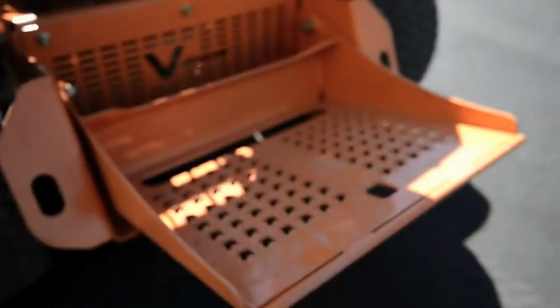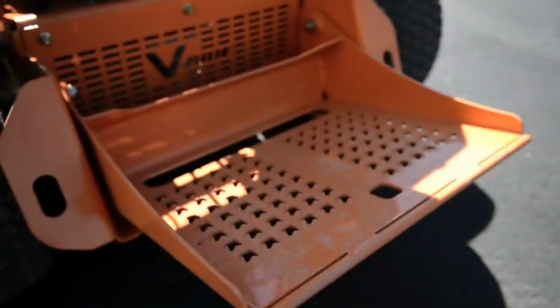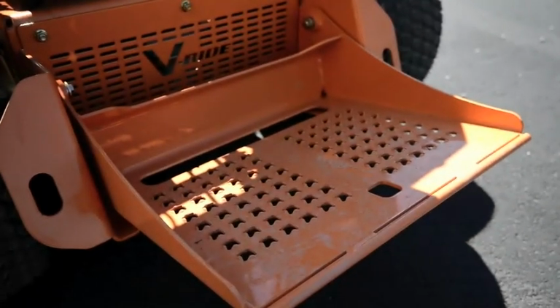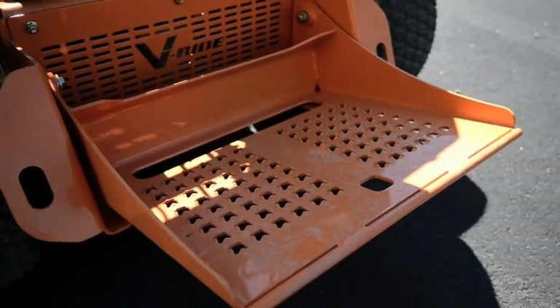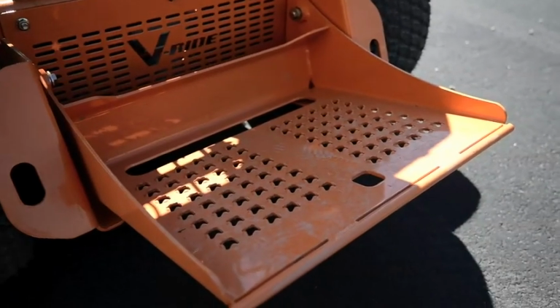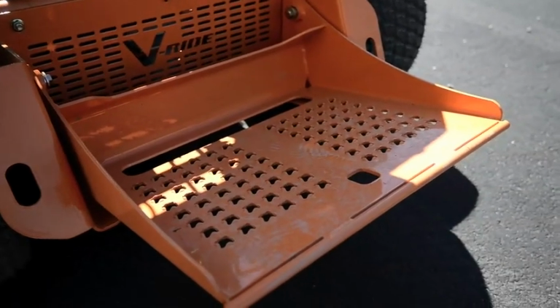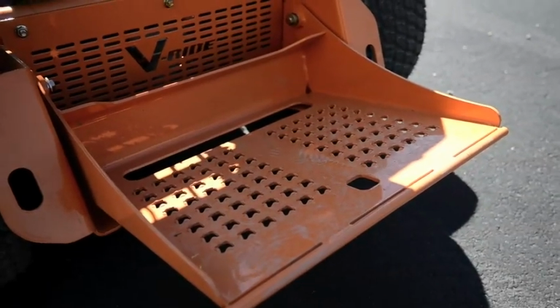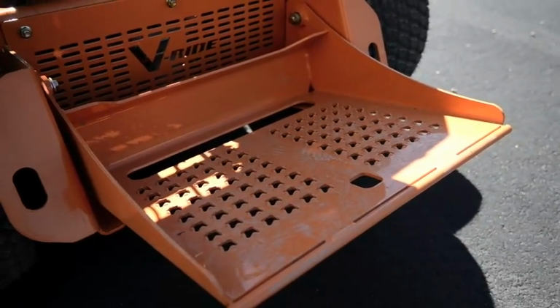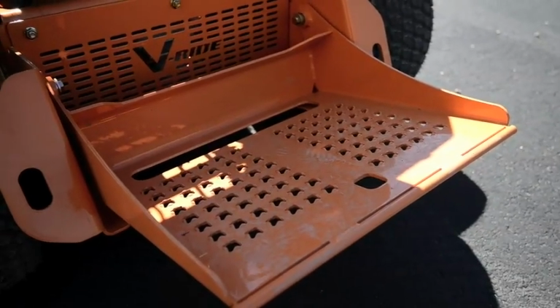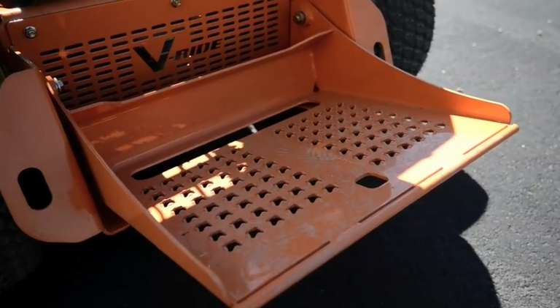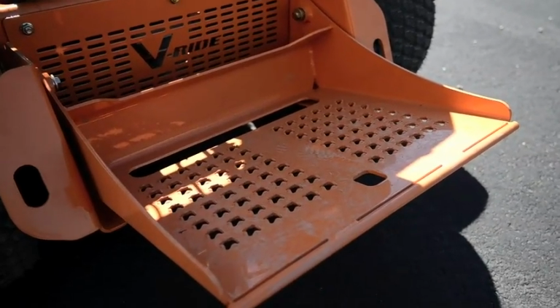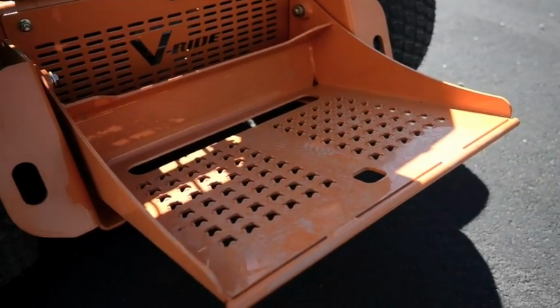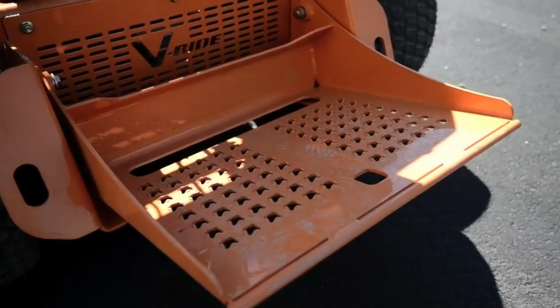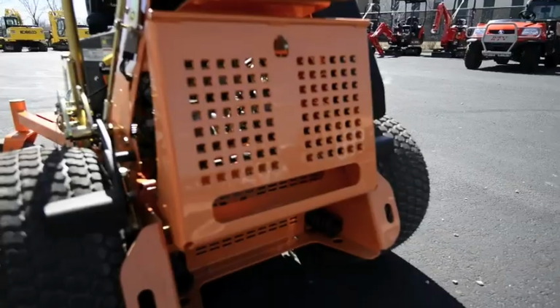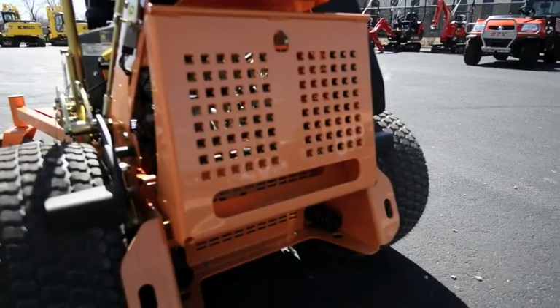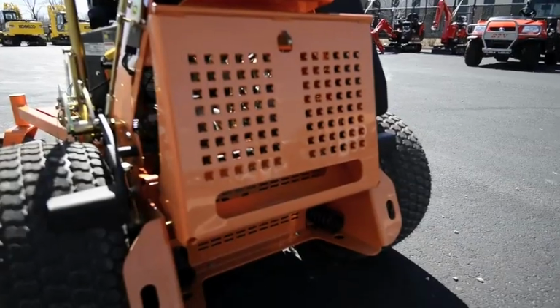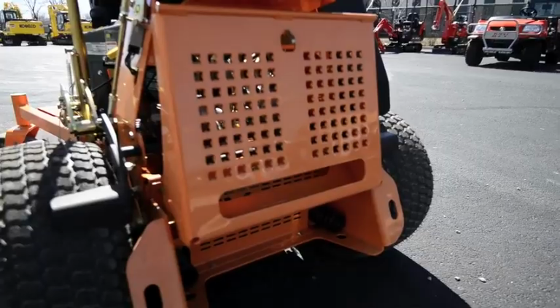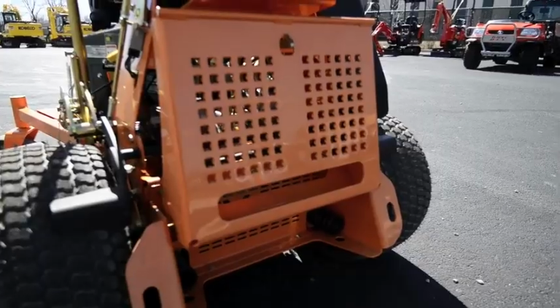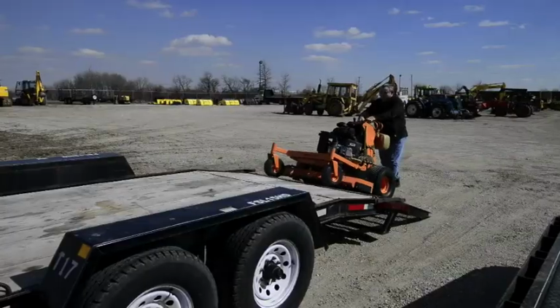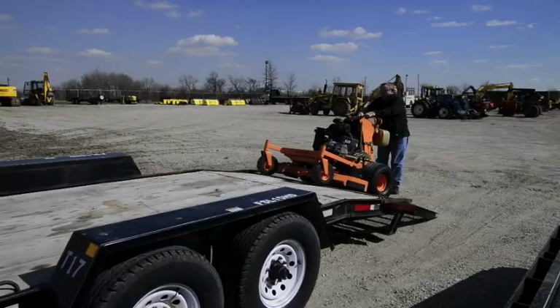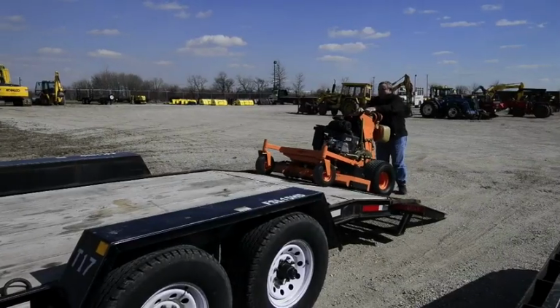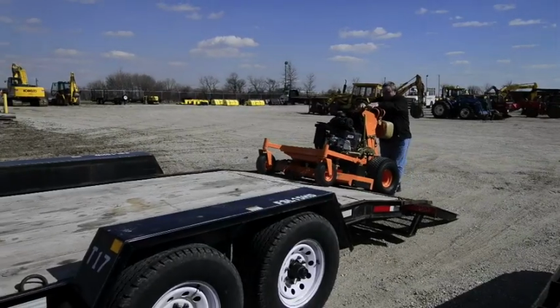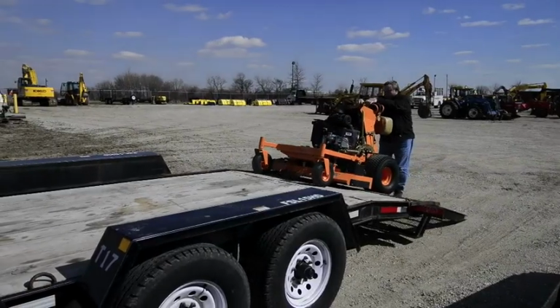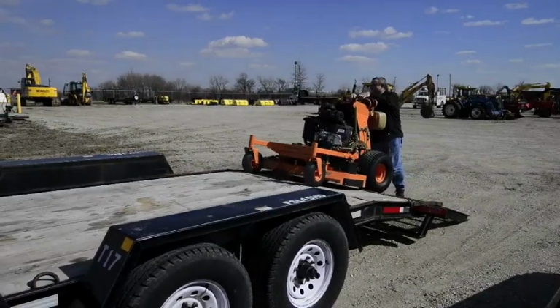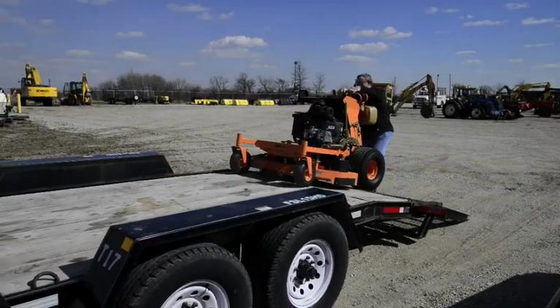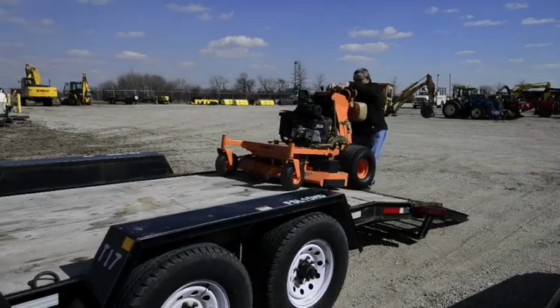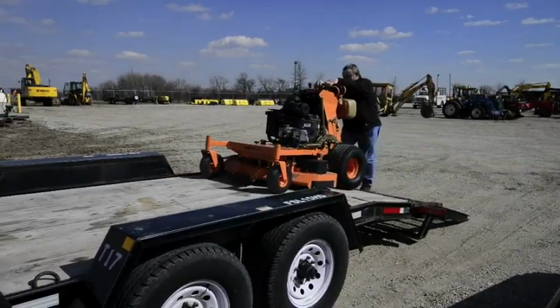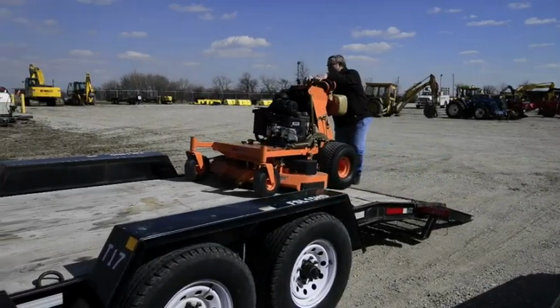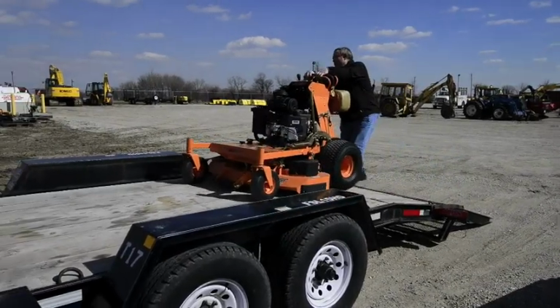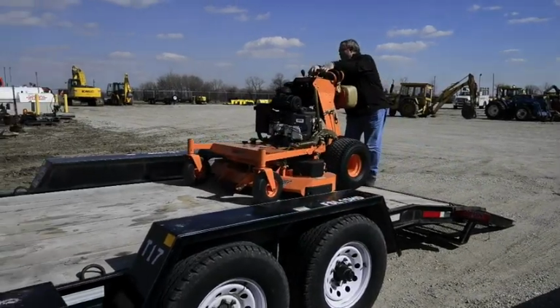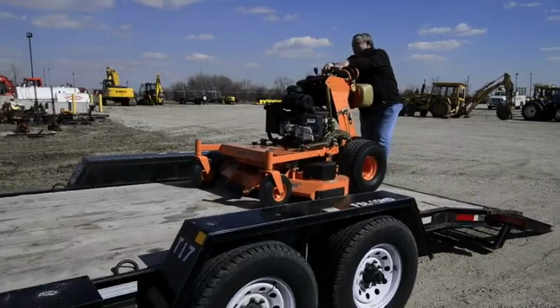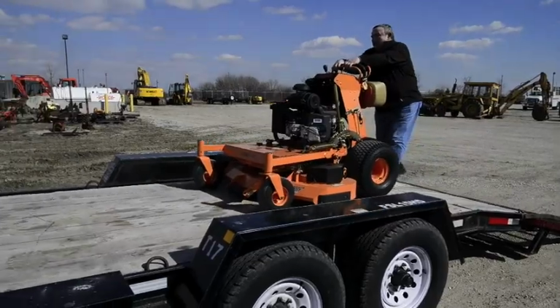Speaking of the platform, the suspension platform helps reduce impact on the operator and also folds up to reduce overall length while transporting, which allows you to fit more mowers on your trailer — a major benefit of standers.